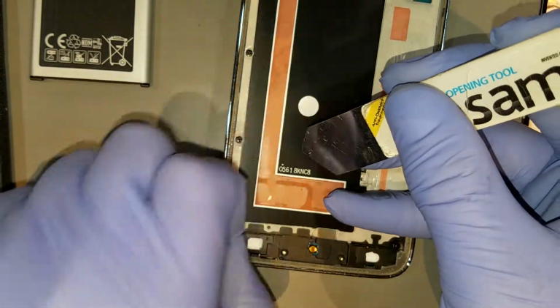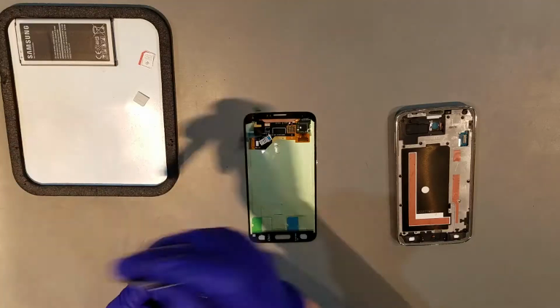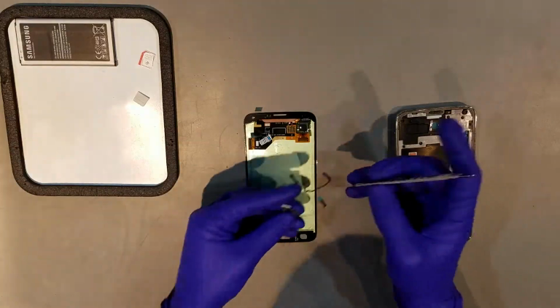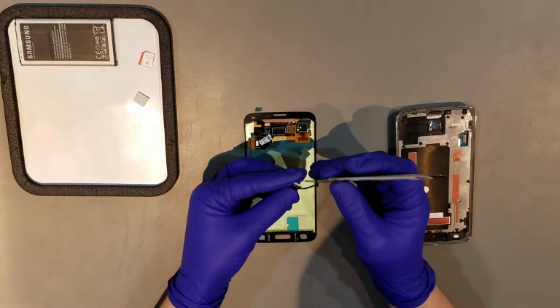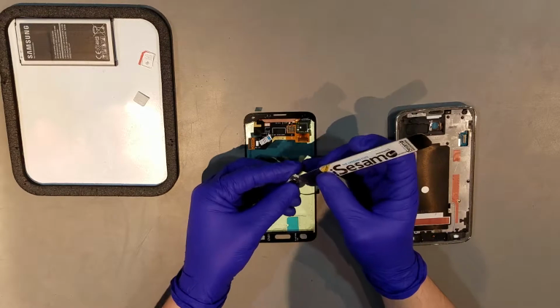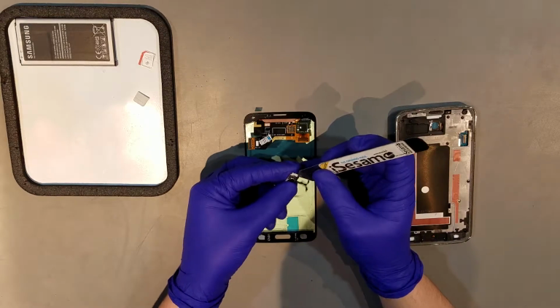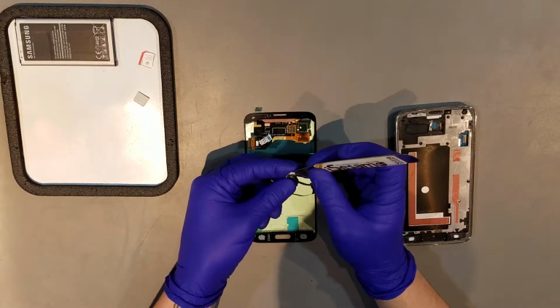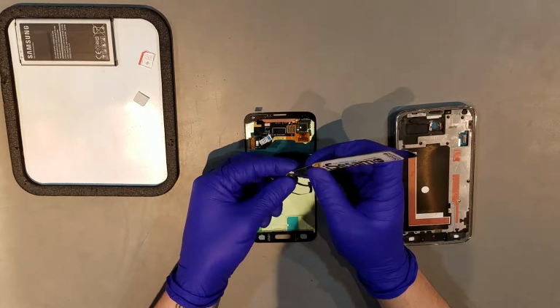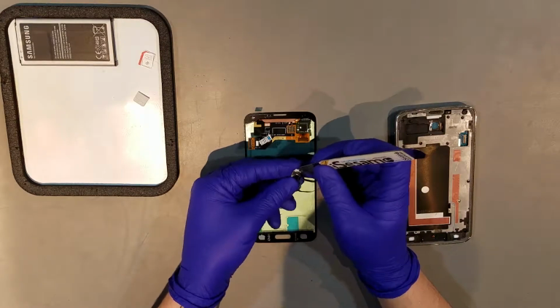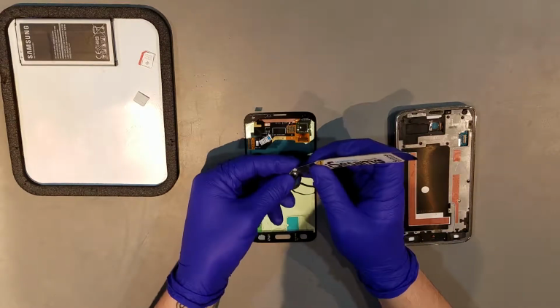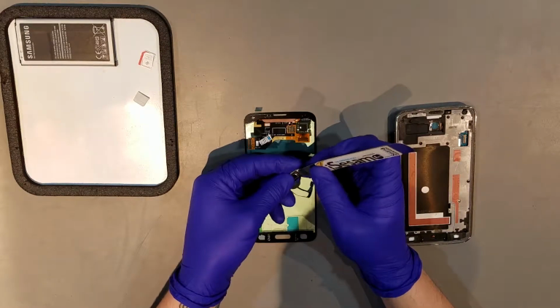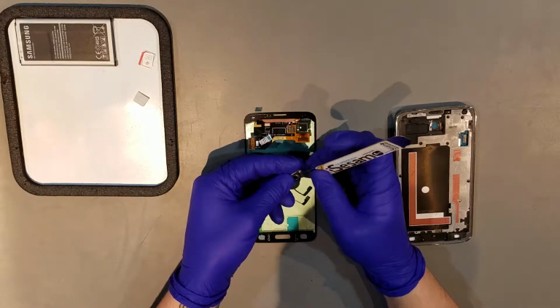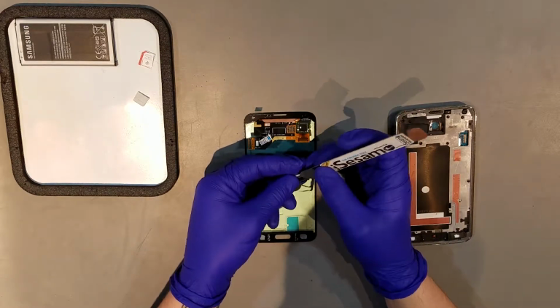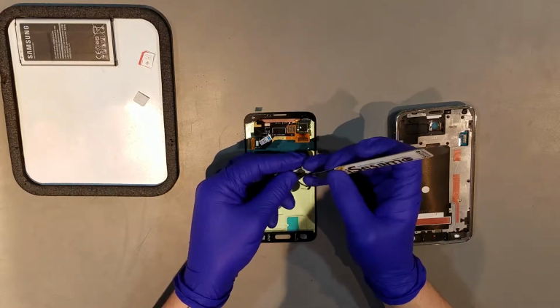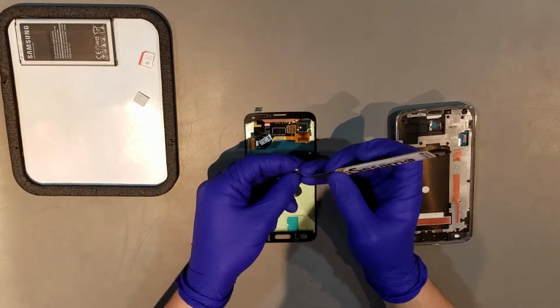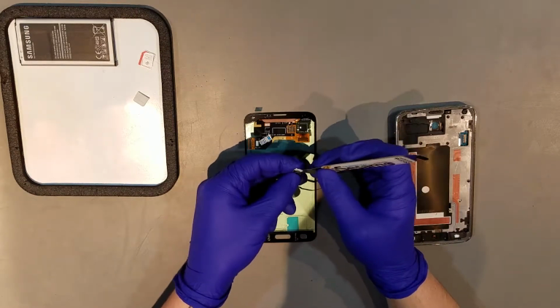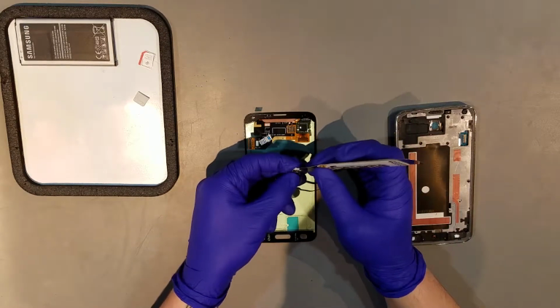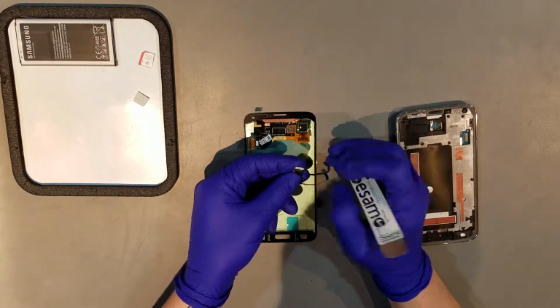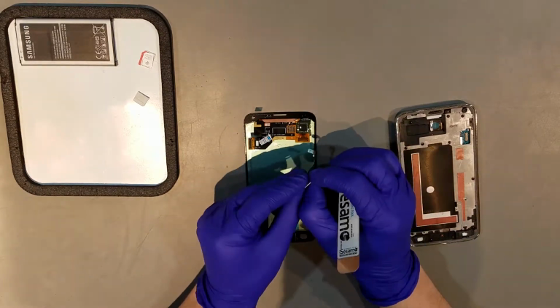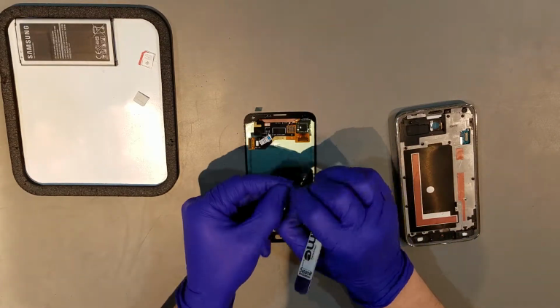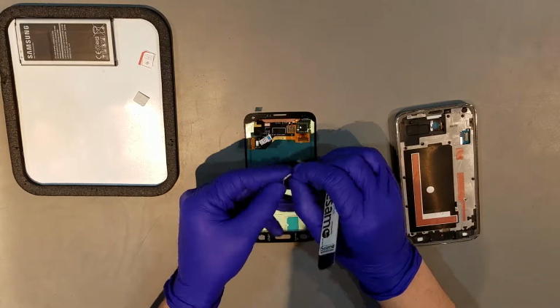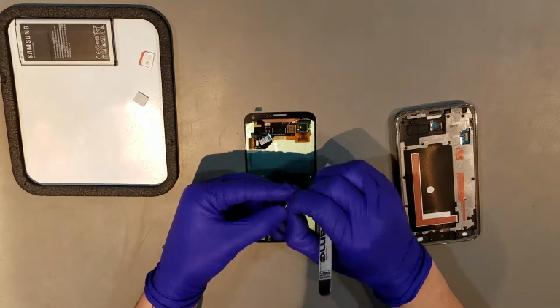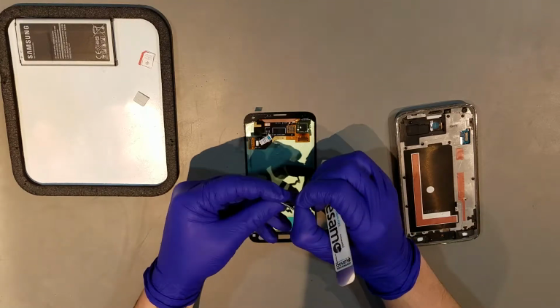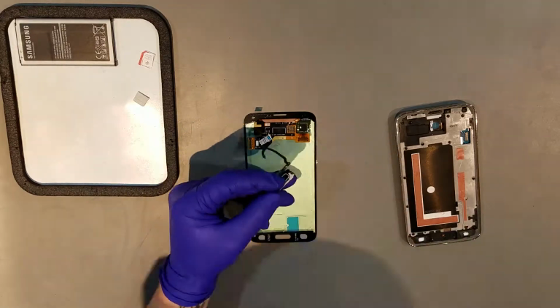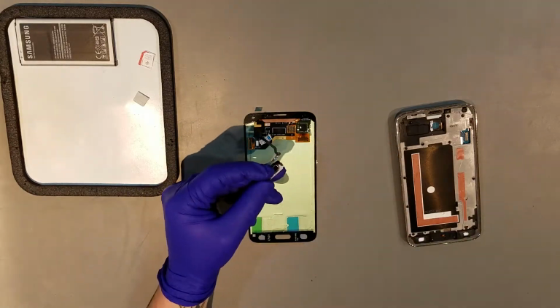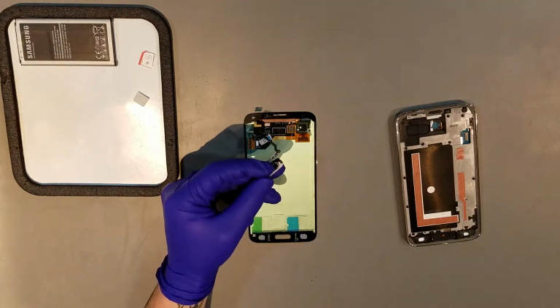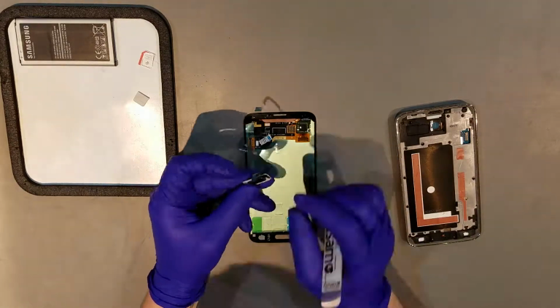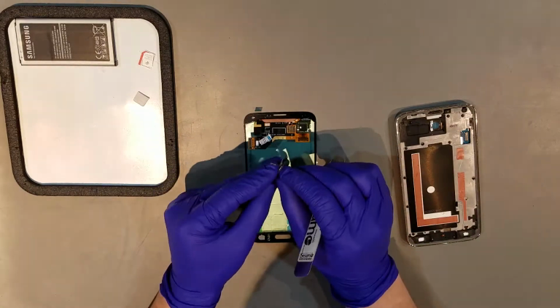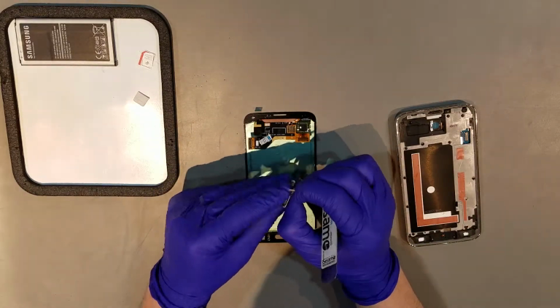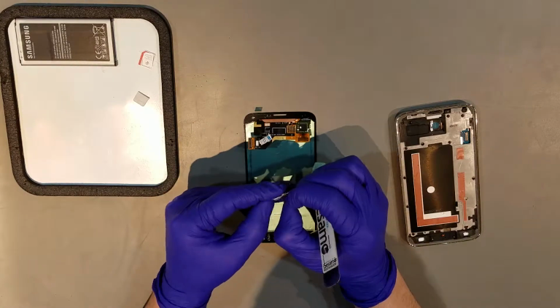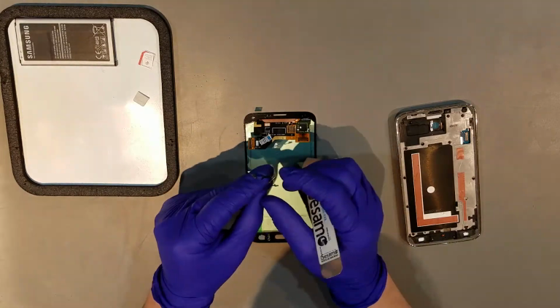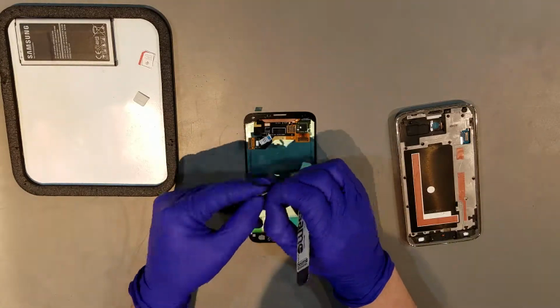The home button can be re-adhered to the new display now if it didn't come with one. You'll want to remove the old adhesive from the button before applying any new adhesive and setting it into the display.